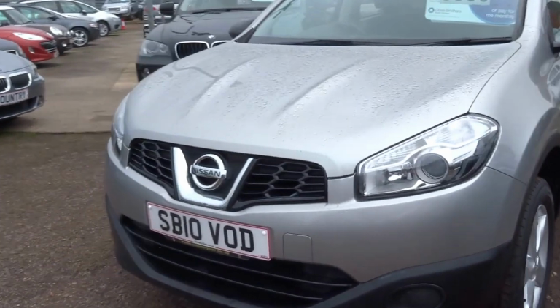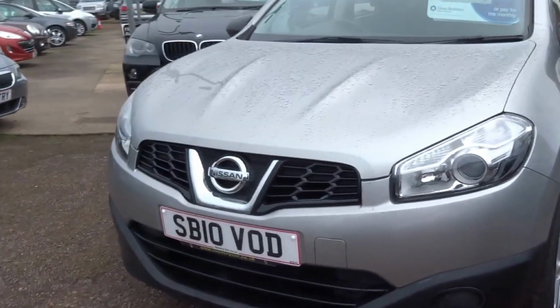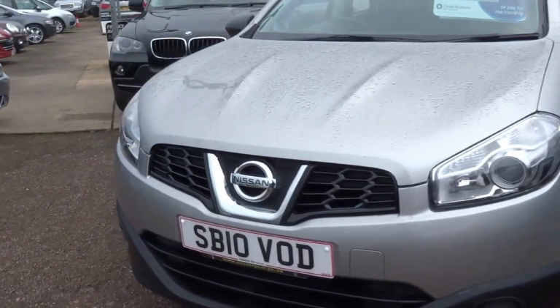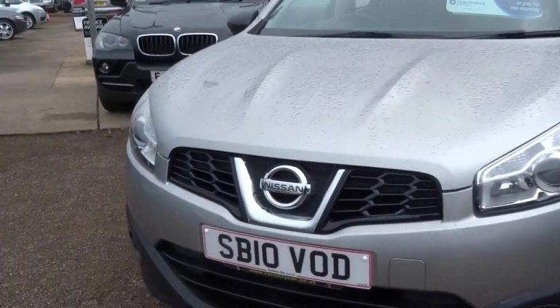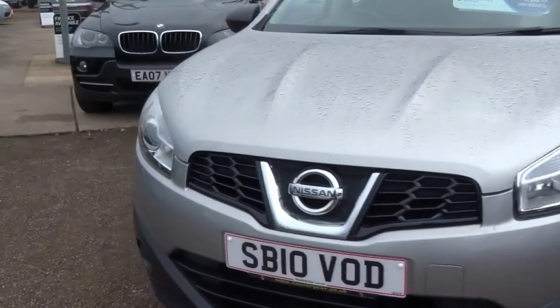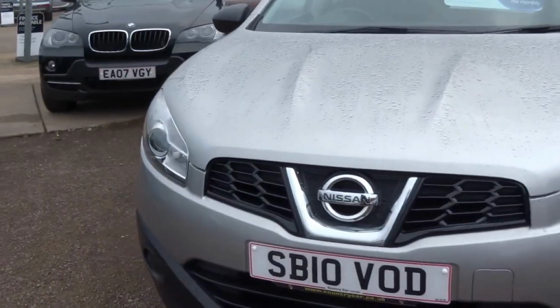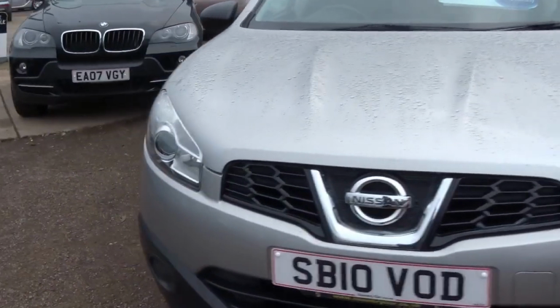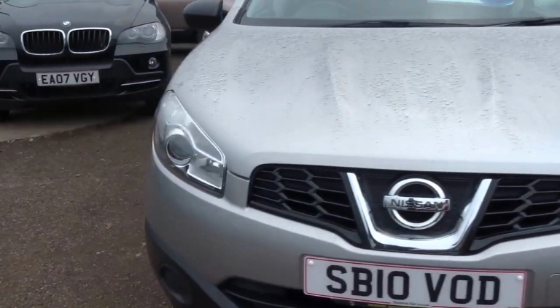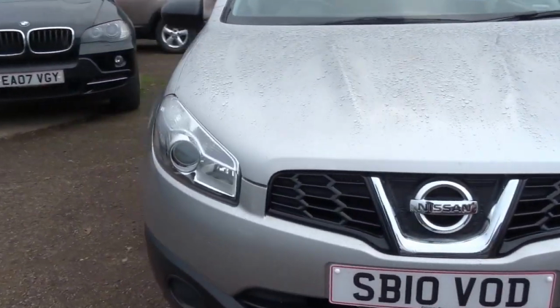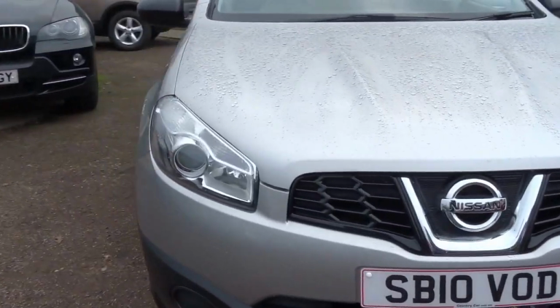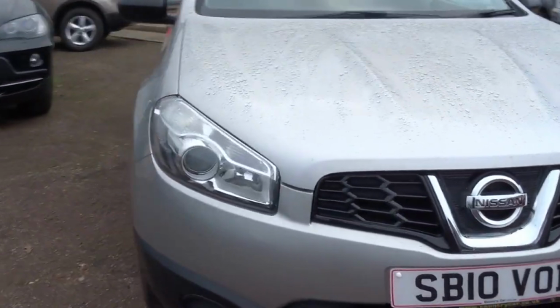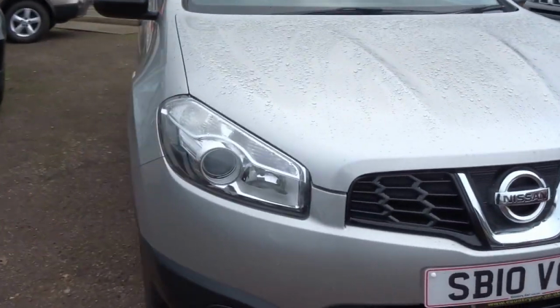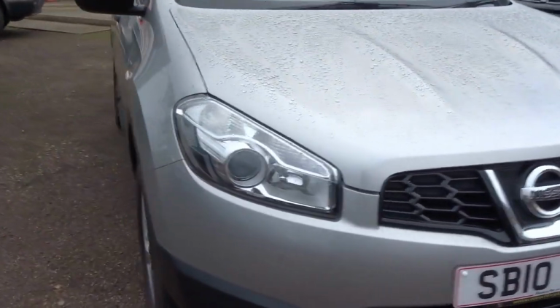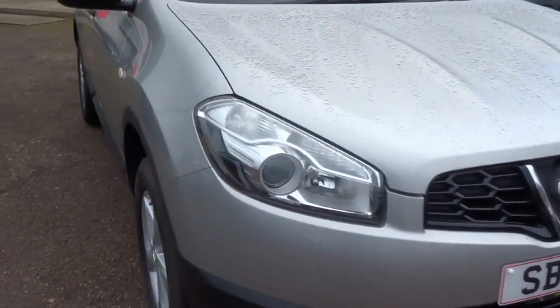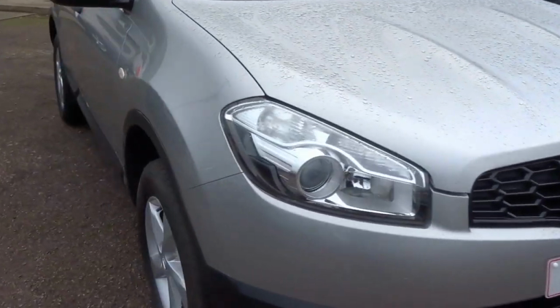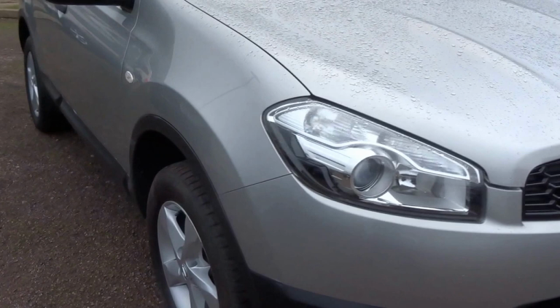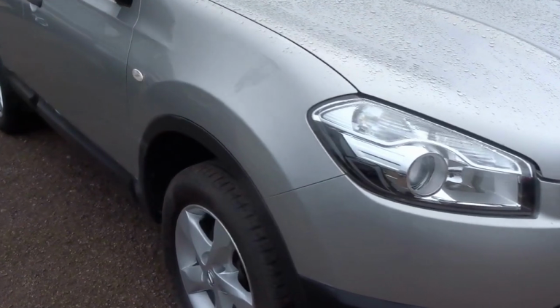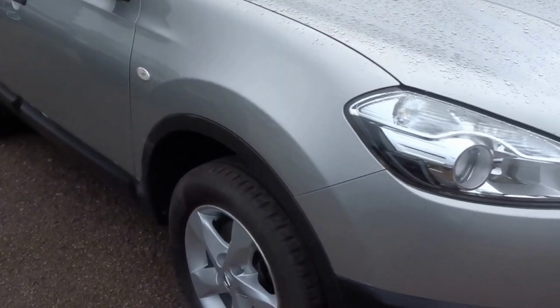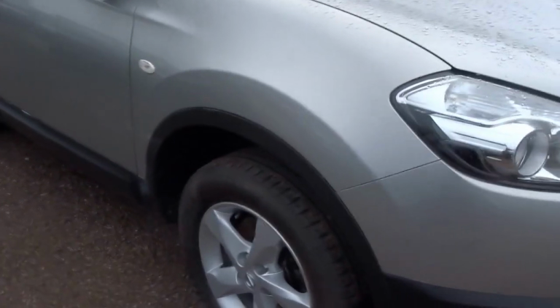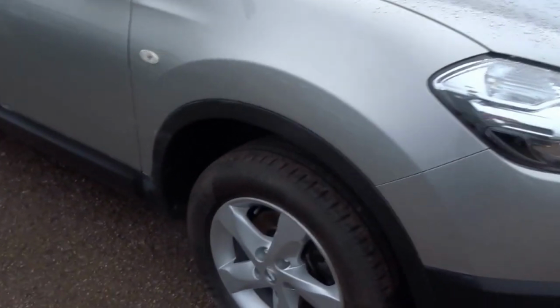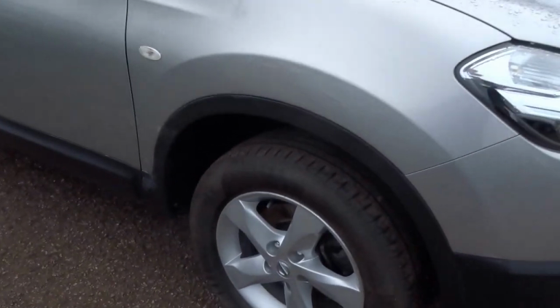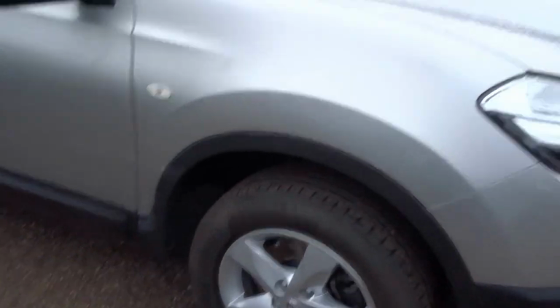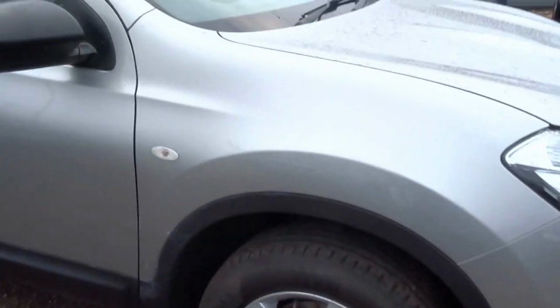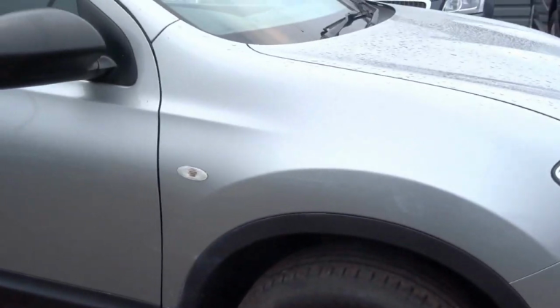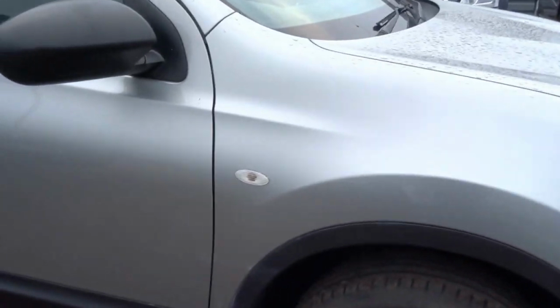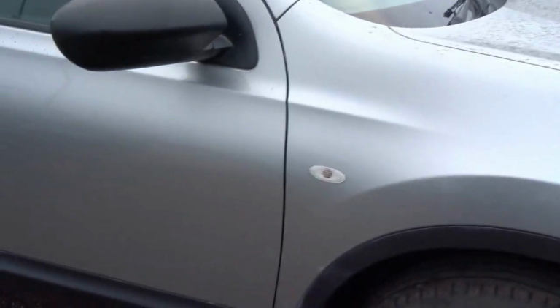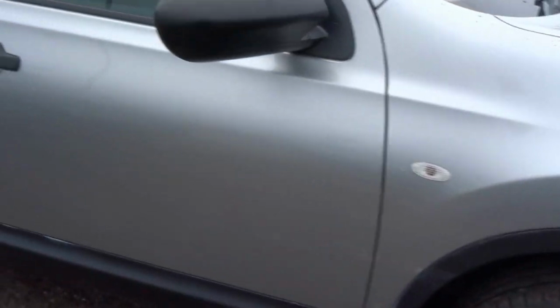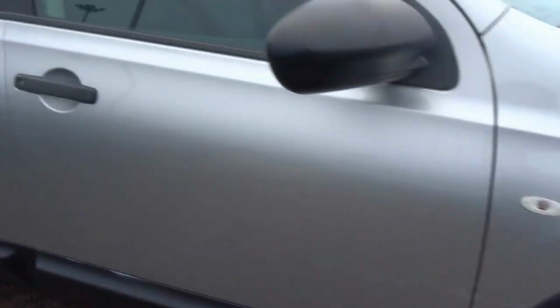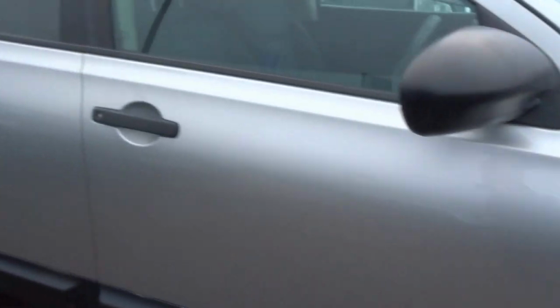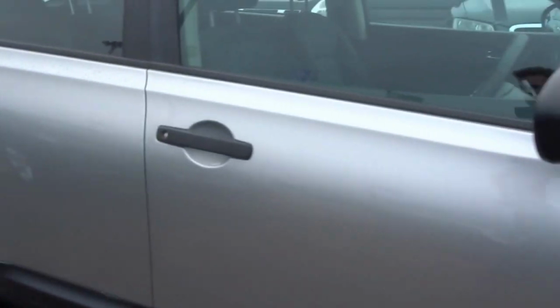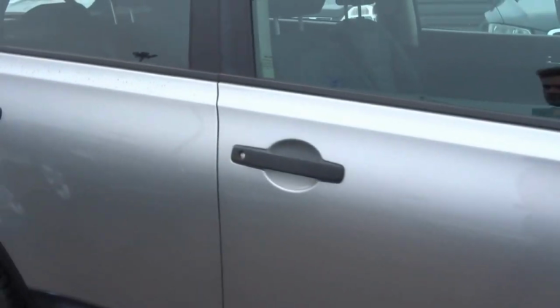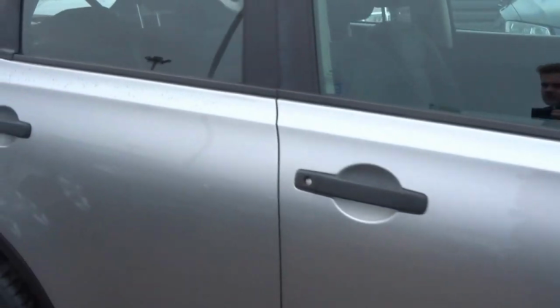Nice tasteful spec on this one — 5-spoke alloy wheels, tyres are all in good condition, and the bodywork is excellent.